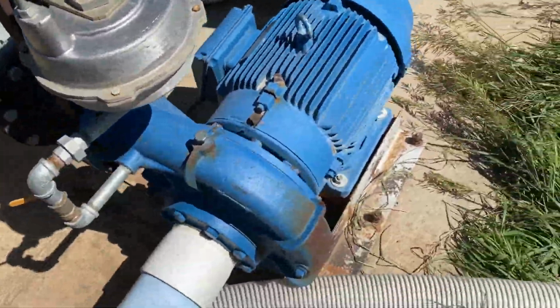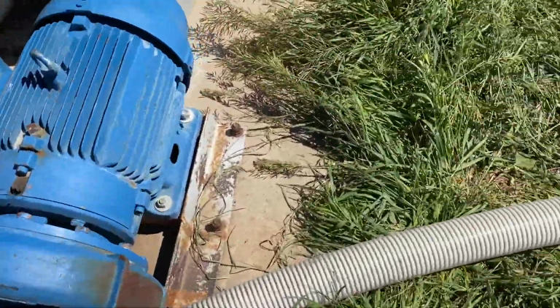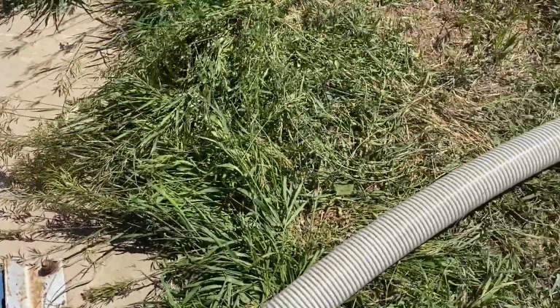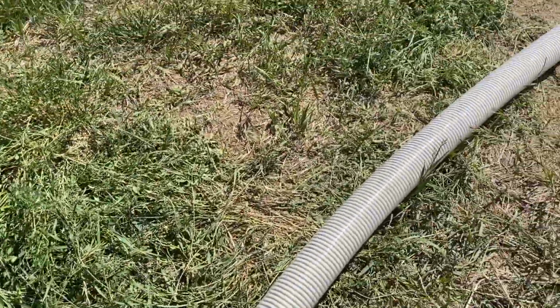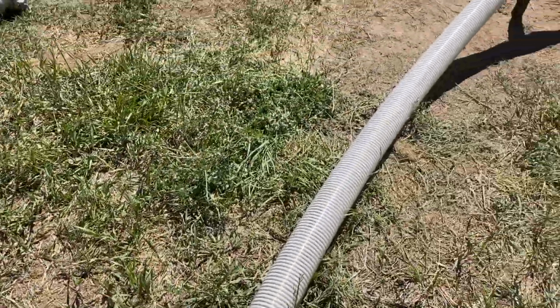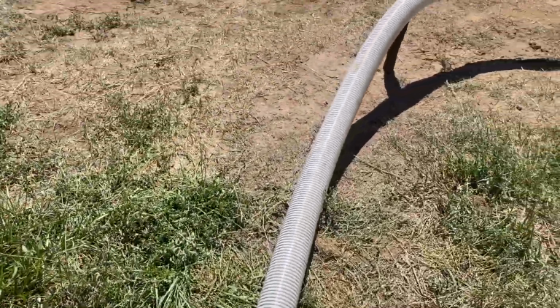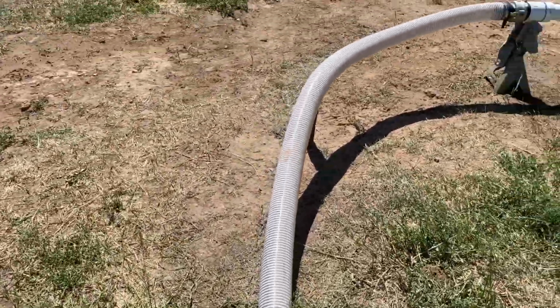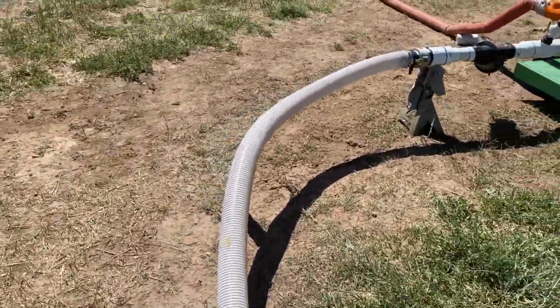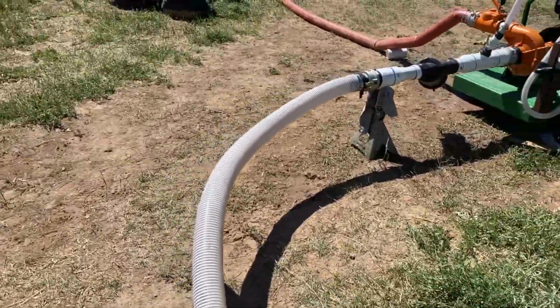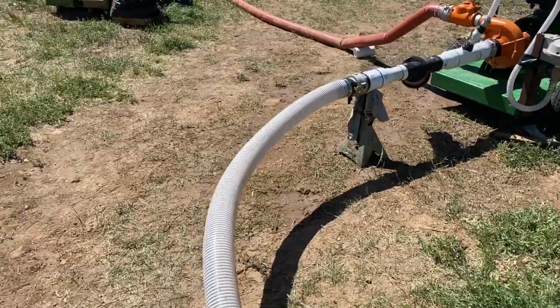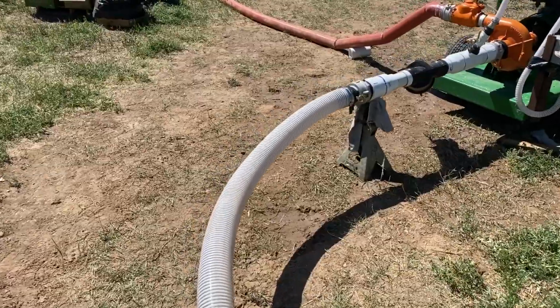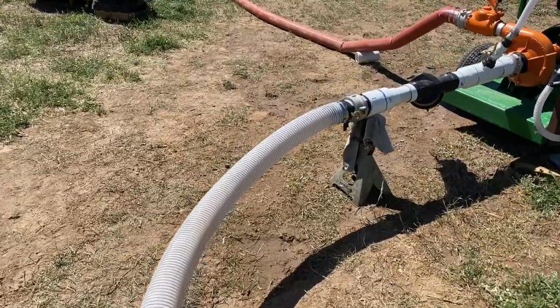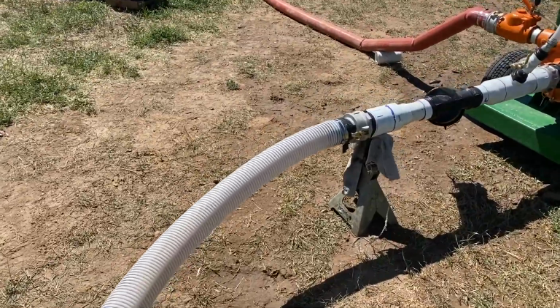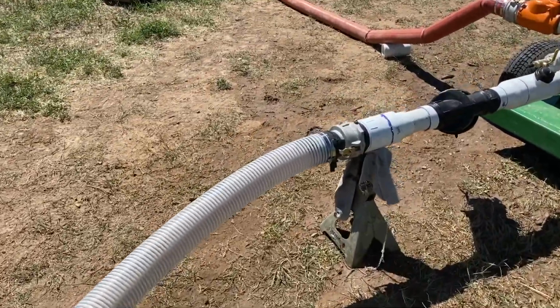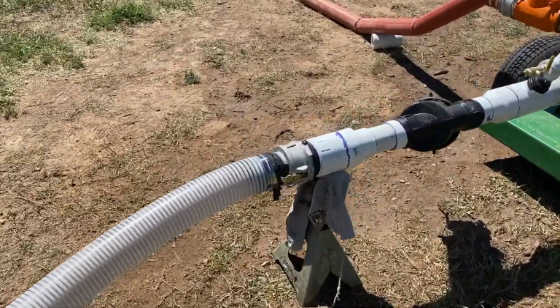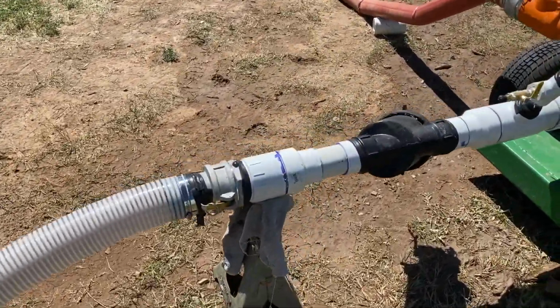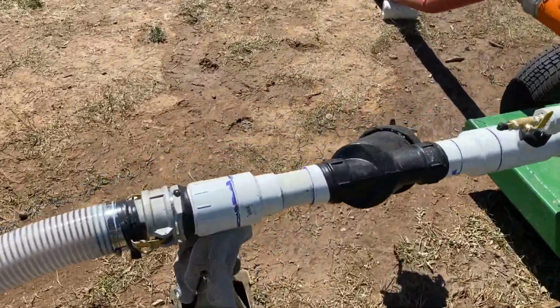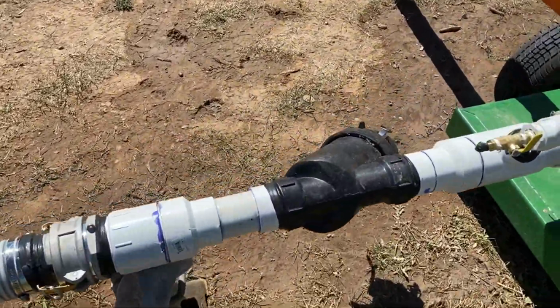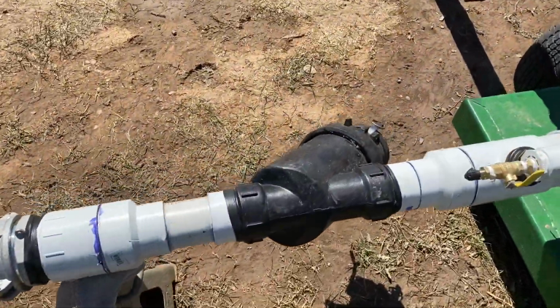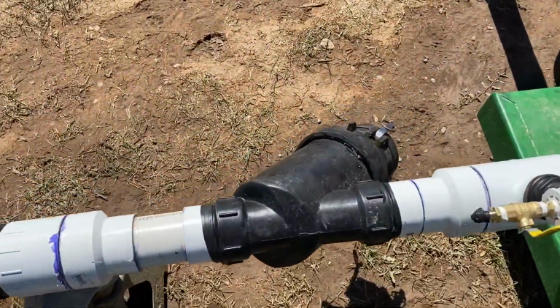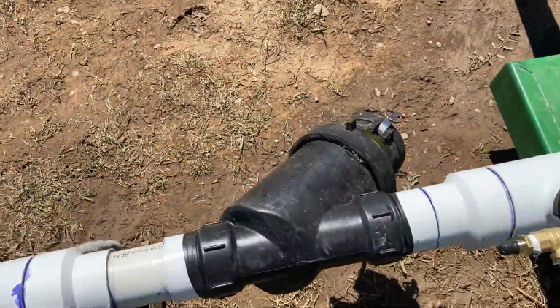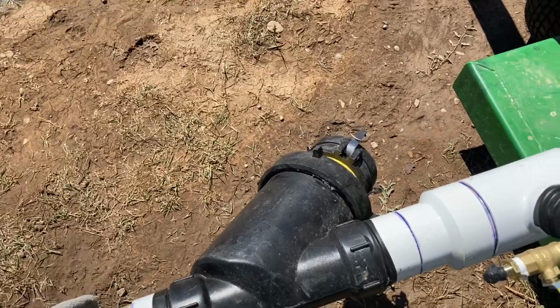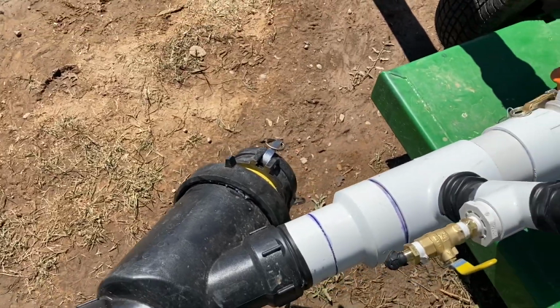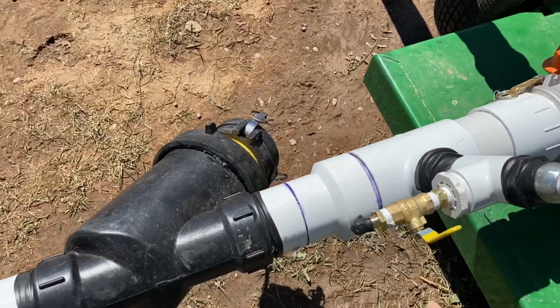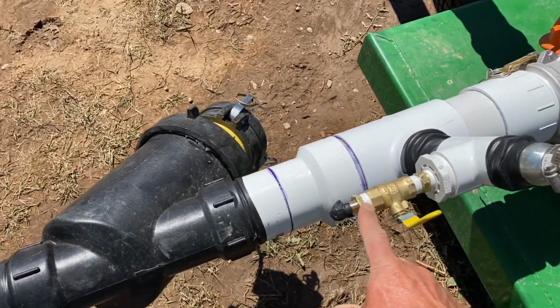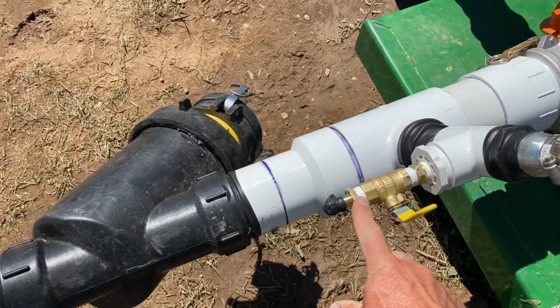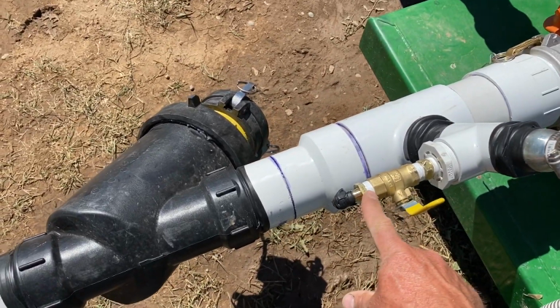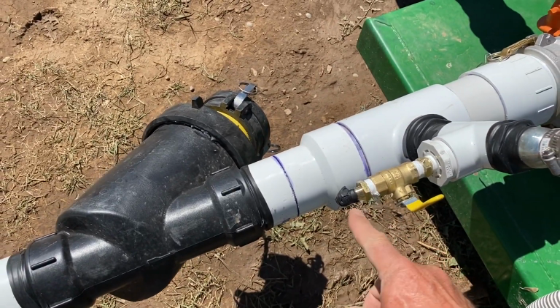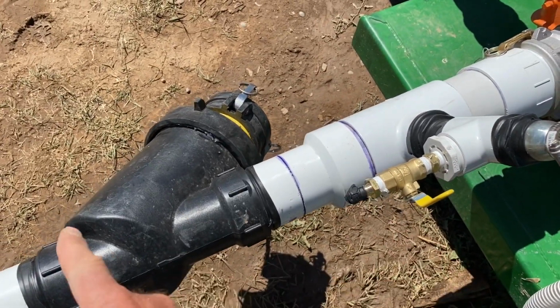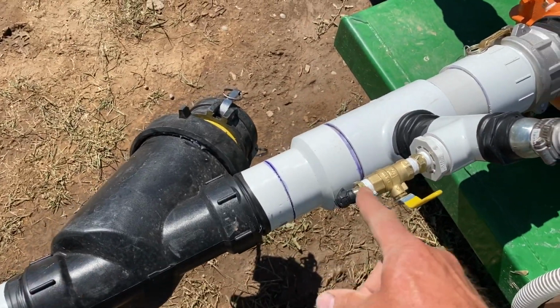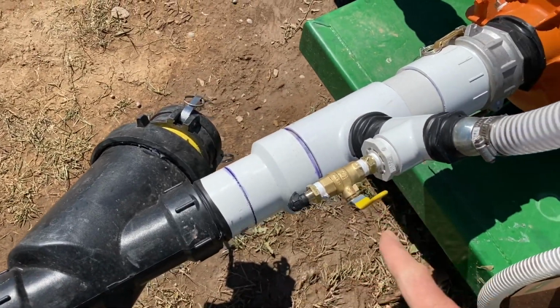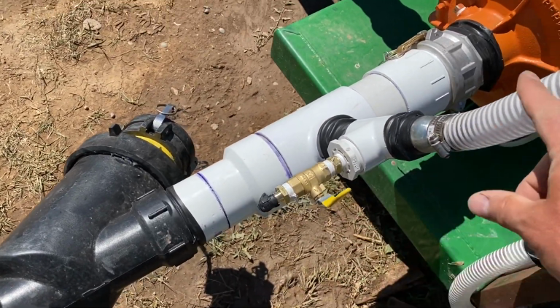Our intake line comes around to our sediment pre-filter. This is to inject our nutrients — injection pump.